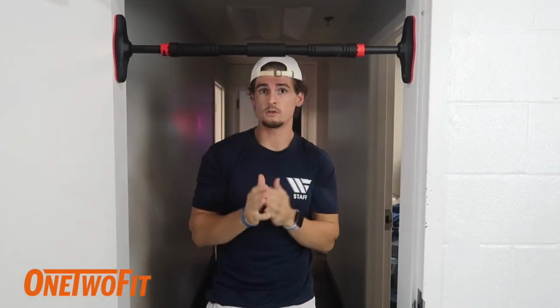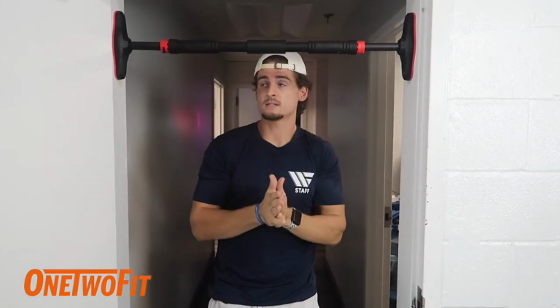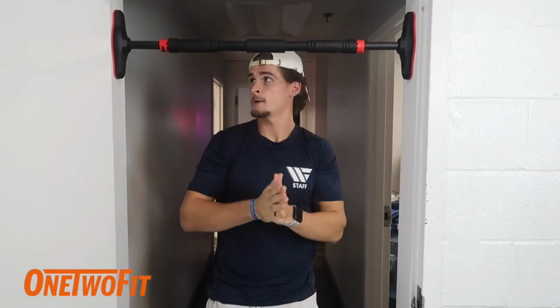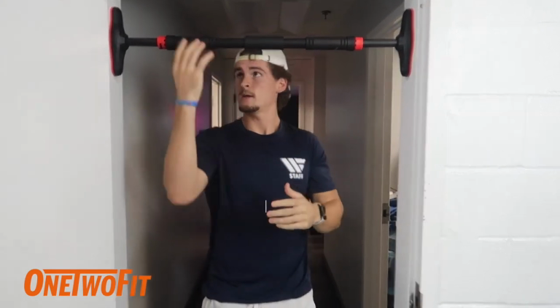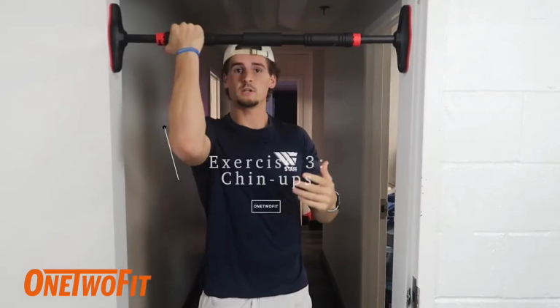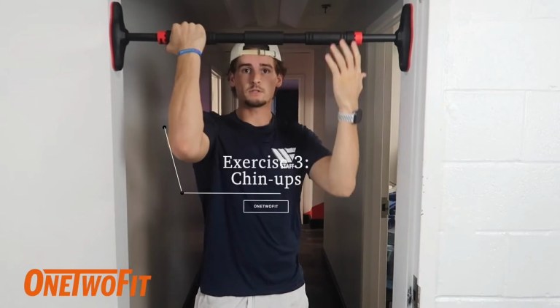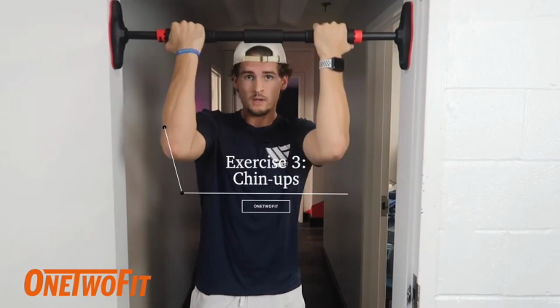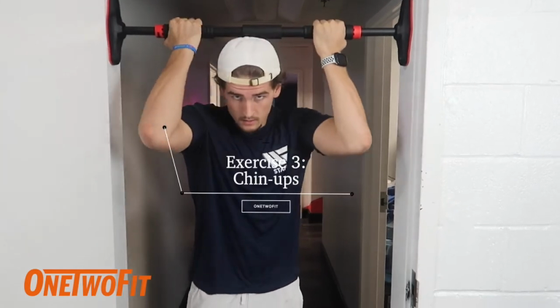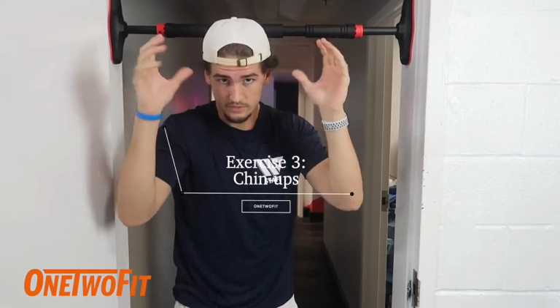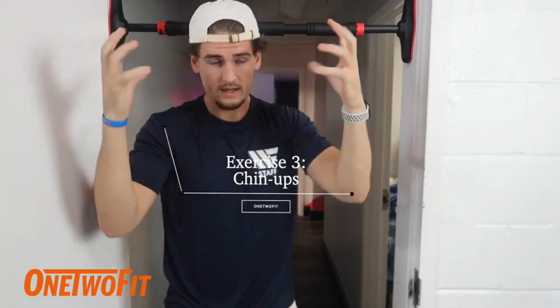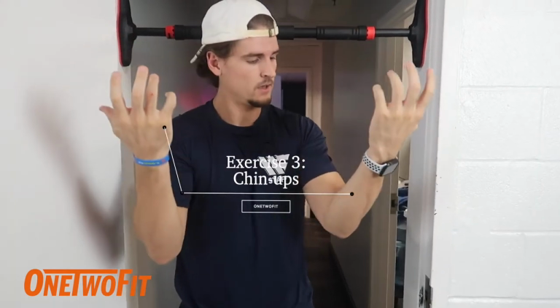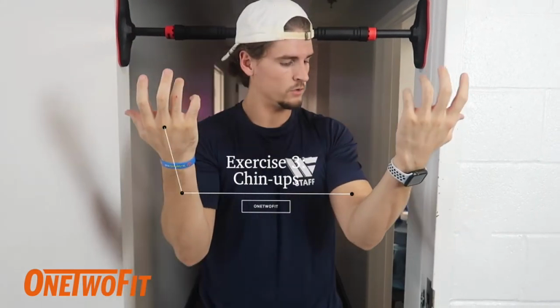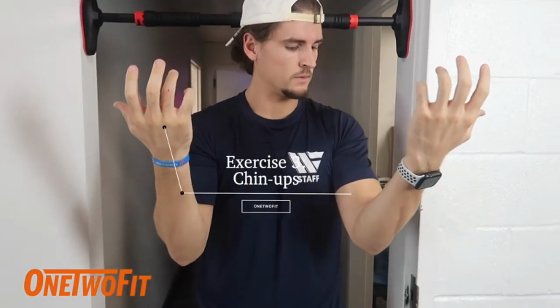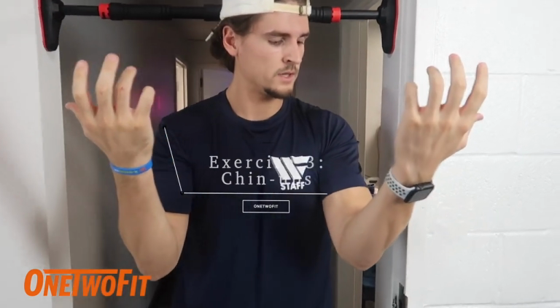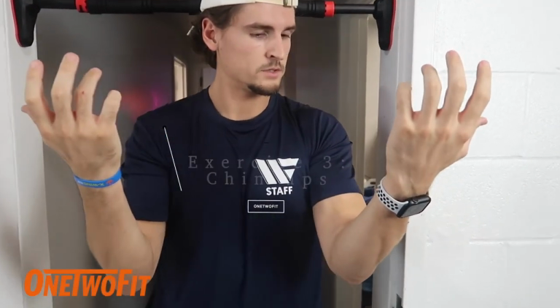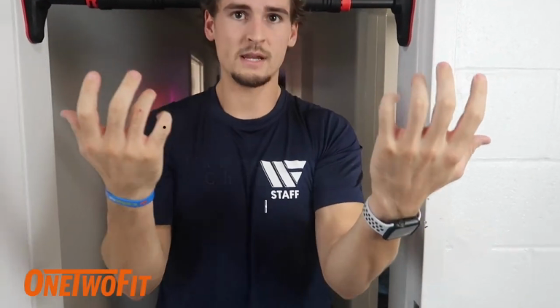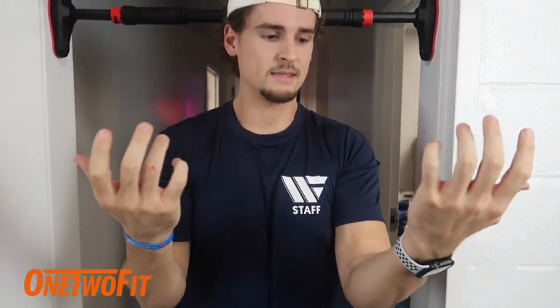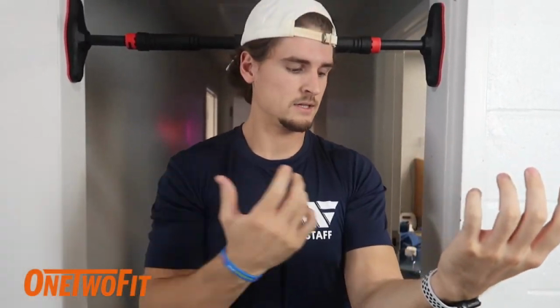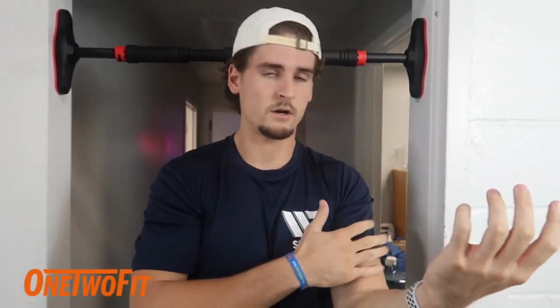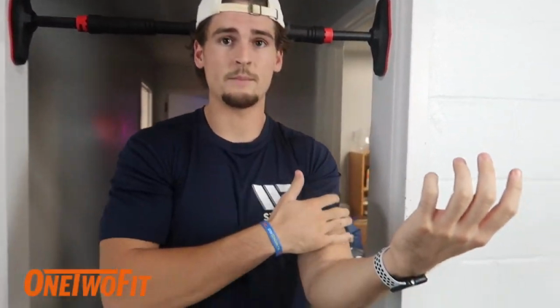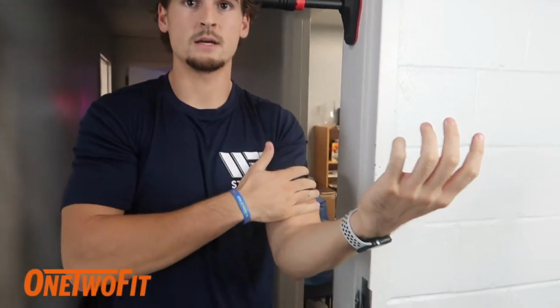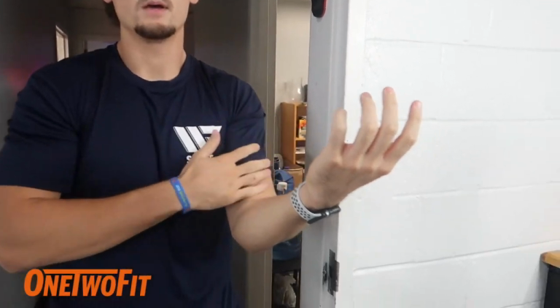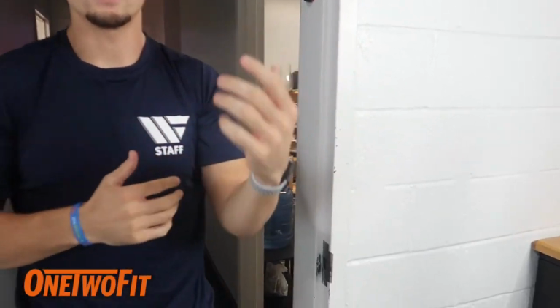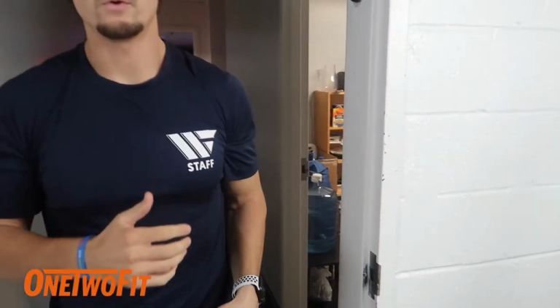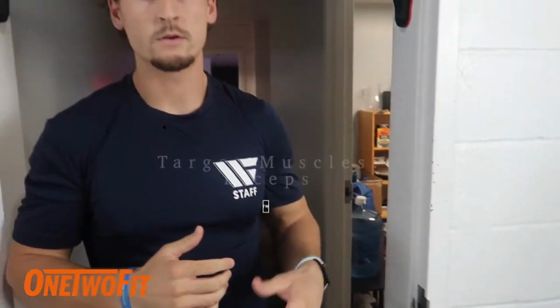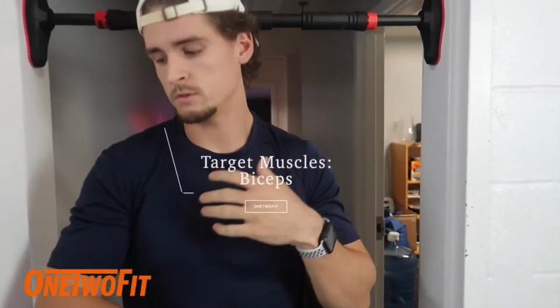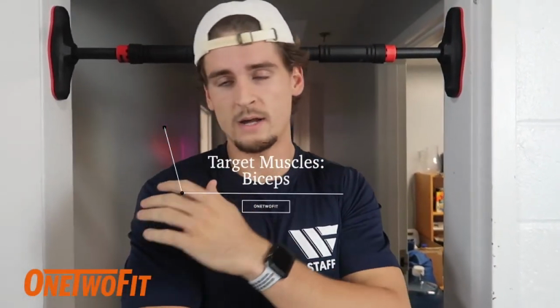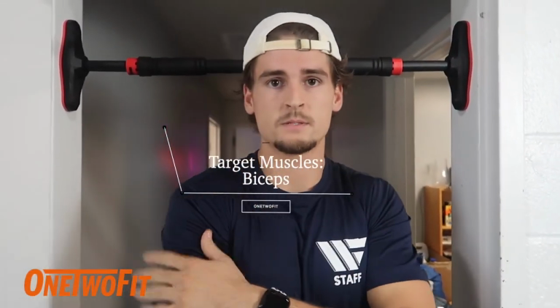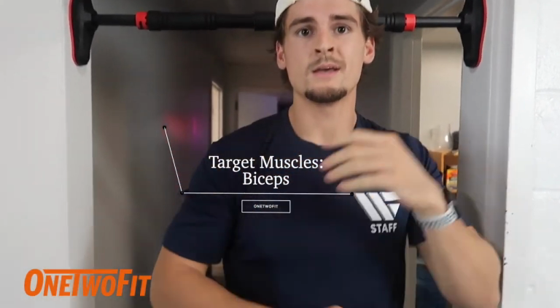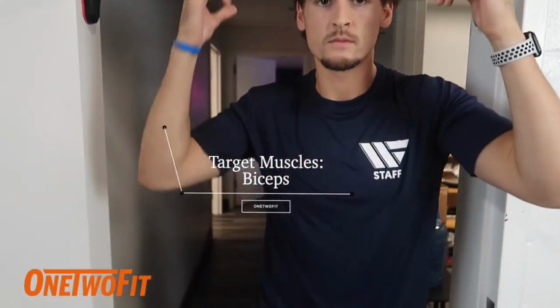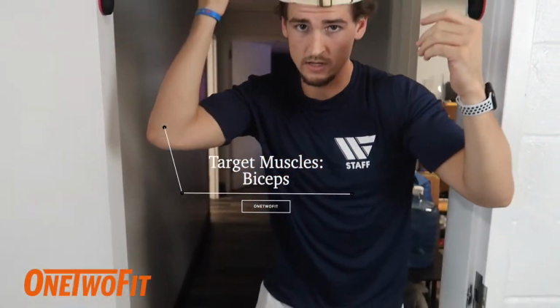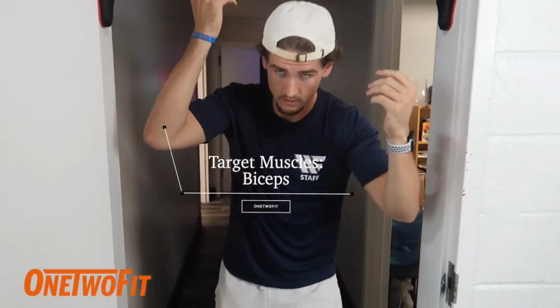So what you're gonna do next is chin-ups. With your arms supinated like this, it's gonna target that bicep just a little bit more. So if you want those big biceps, try this chin-up.